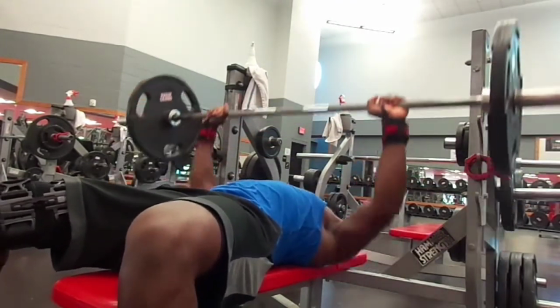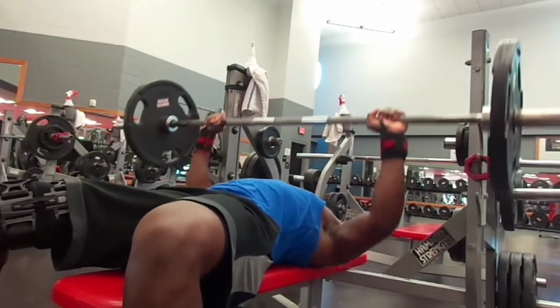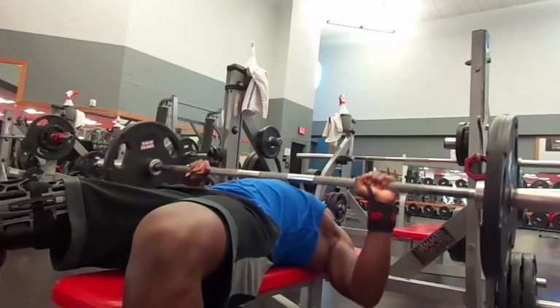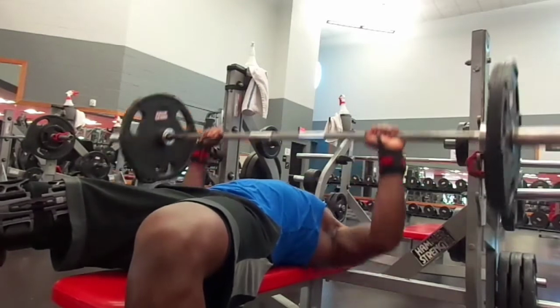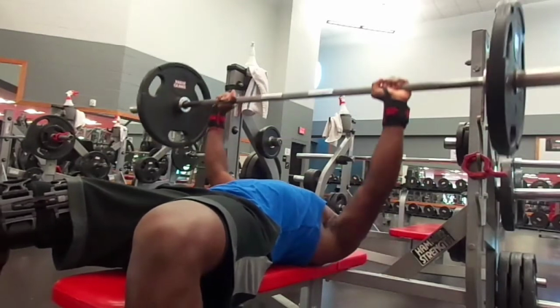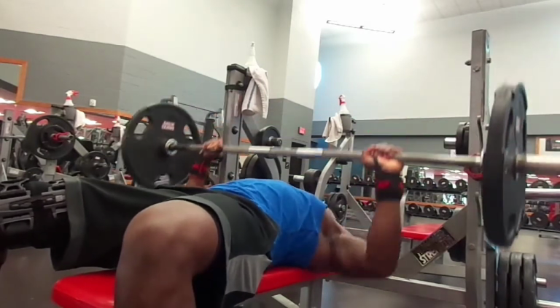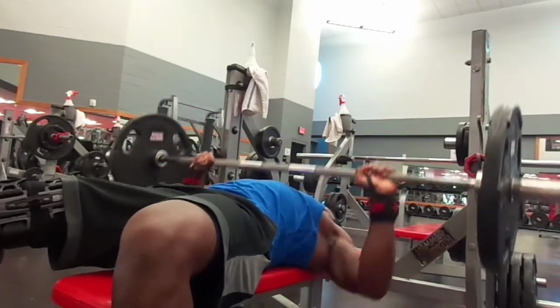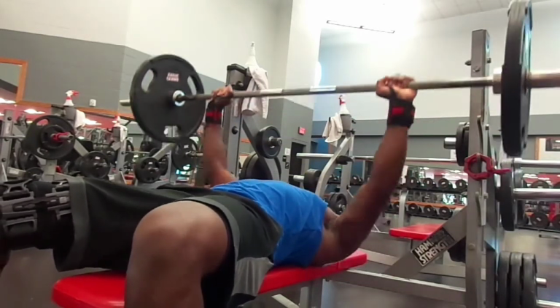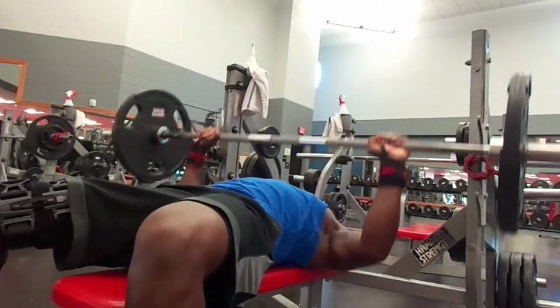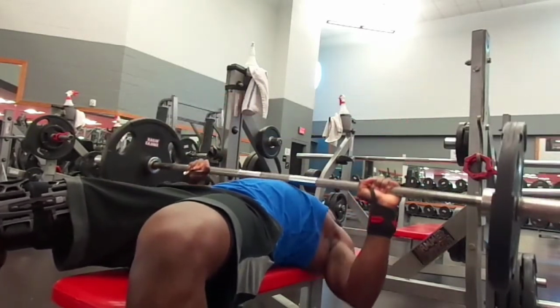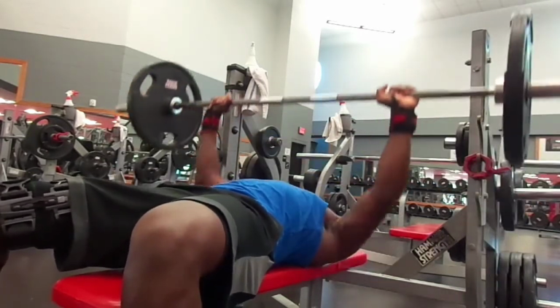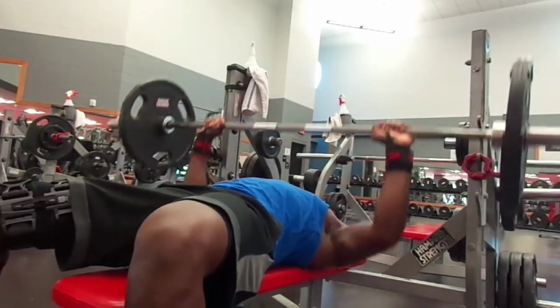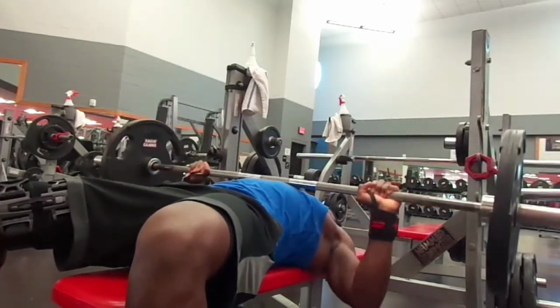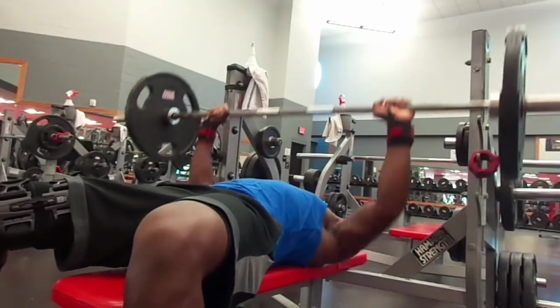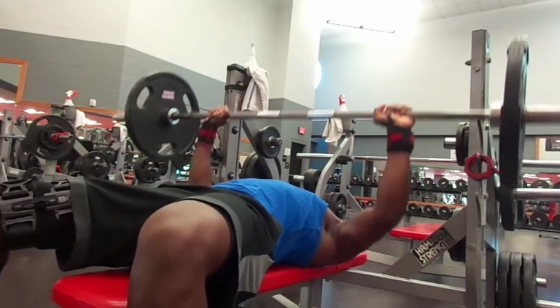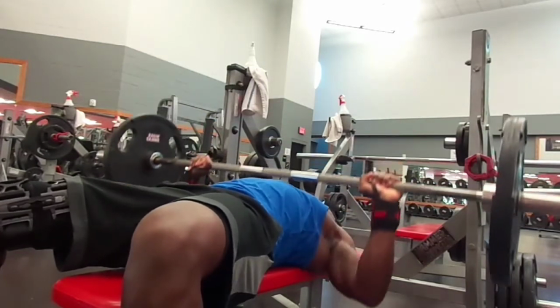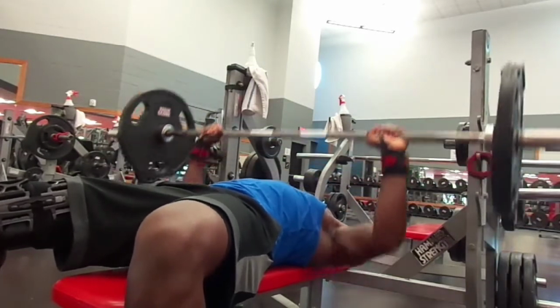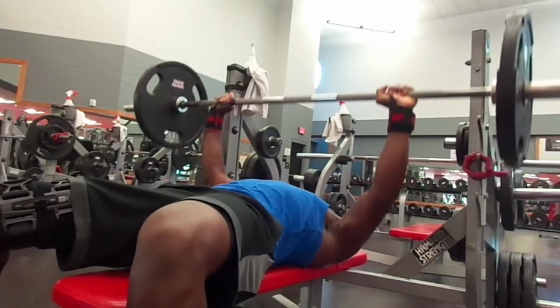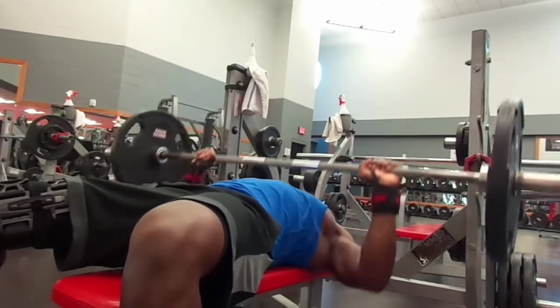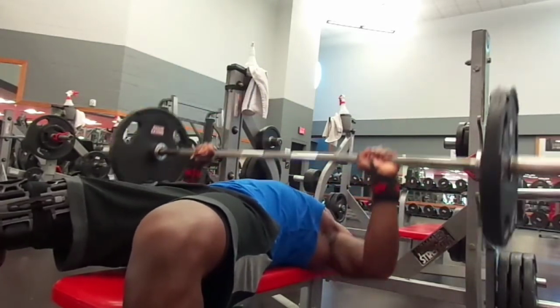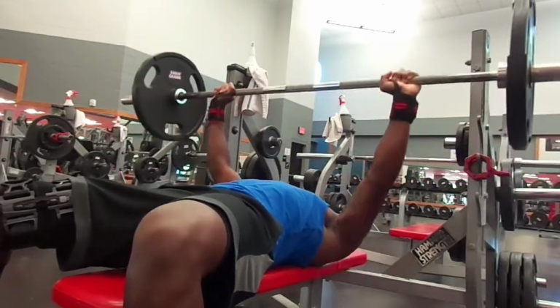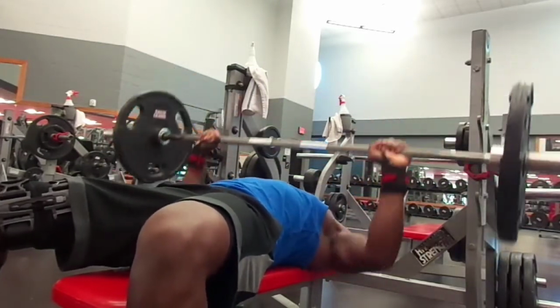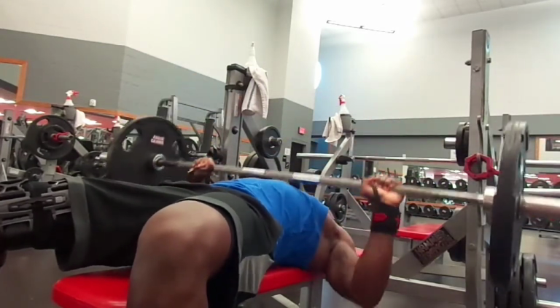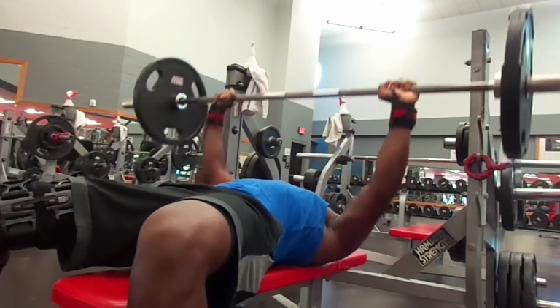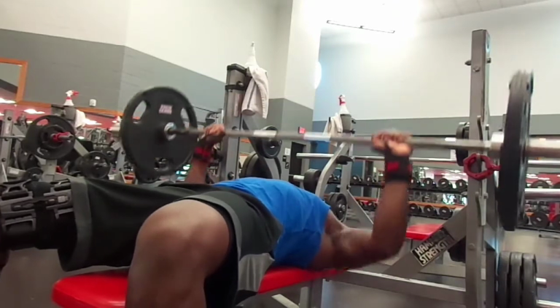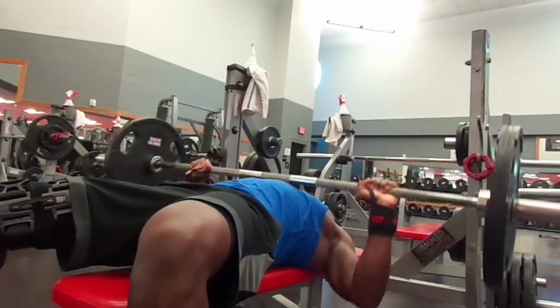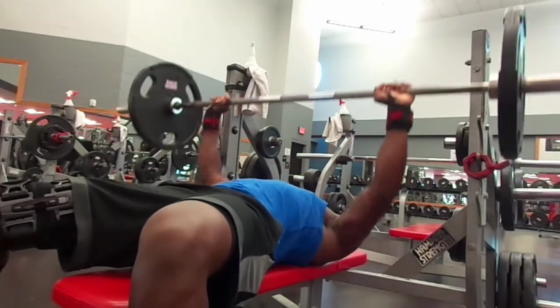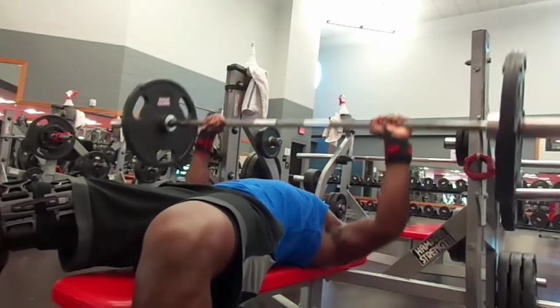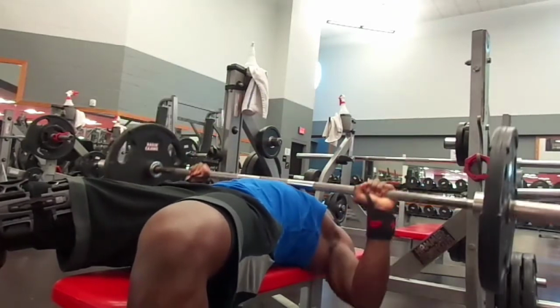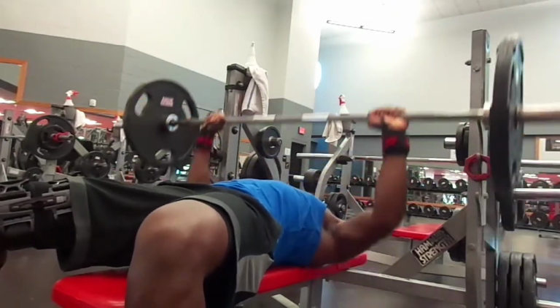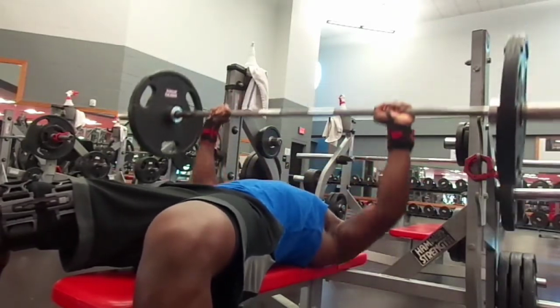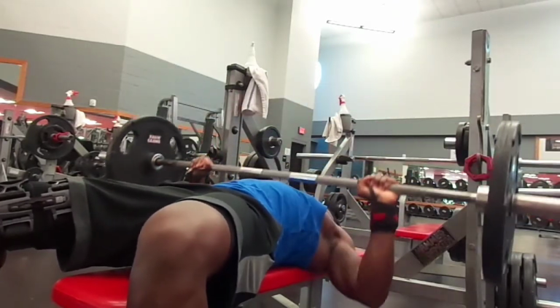Back in the gym, feeling good right here. I'm warming up — guys, always warm up your chest and always warm up your shoulders when you're doing a chest workout.